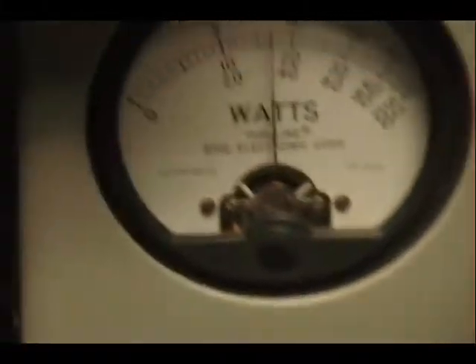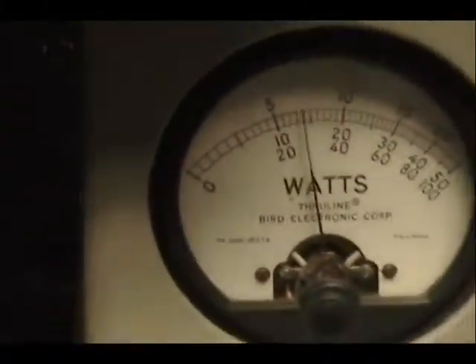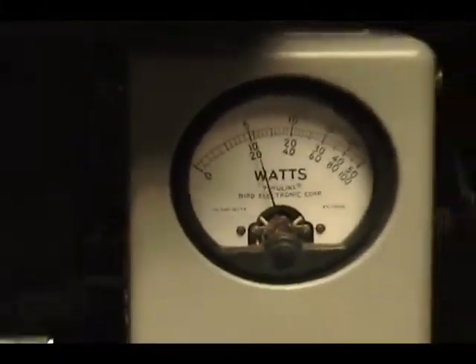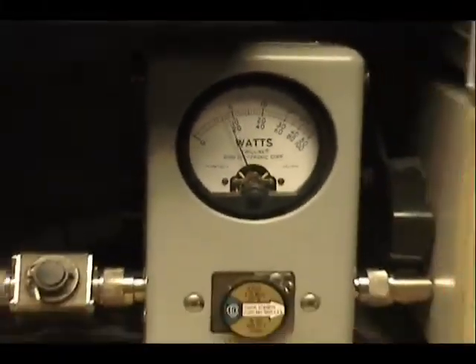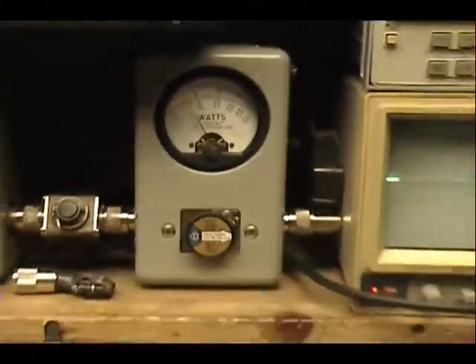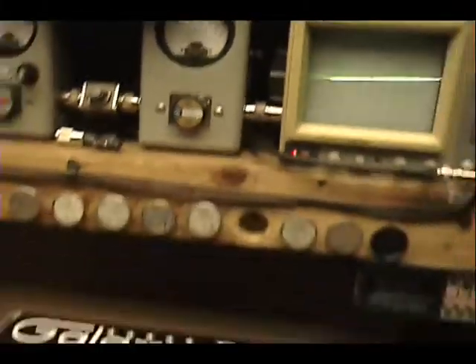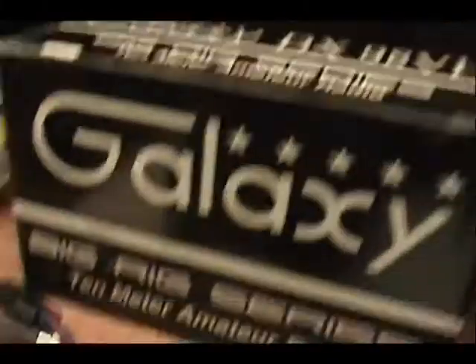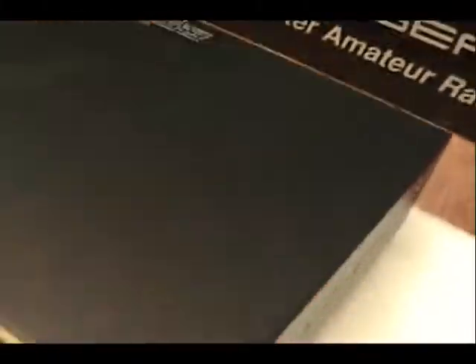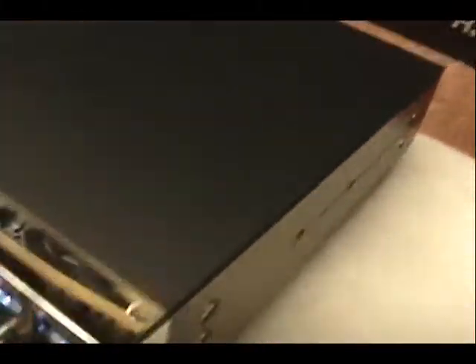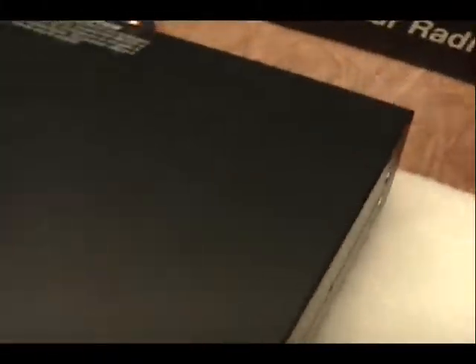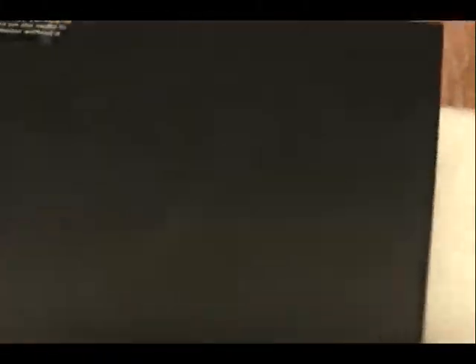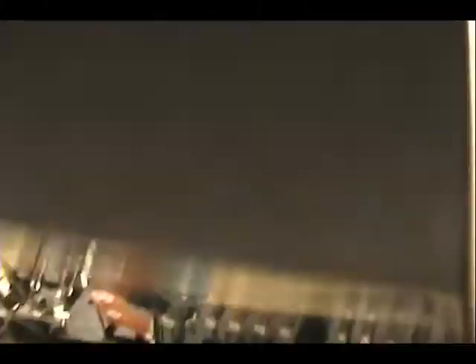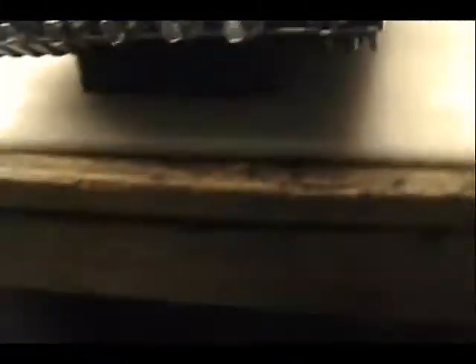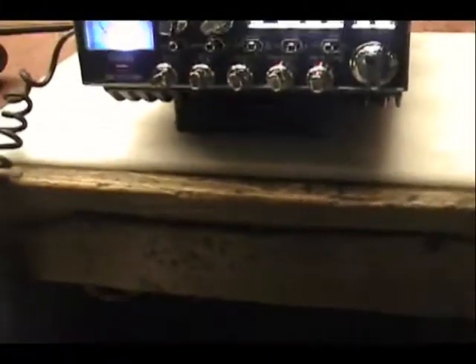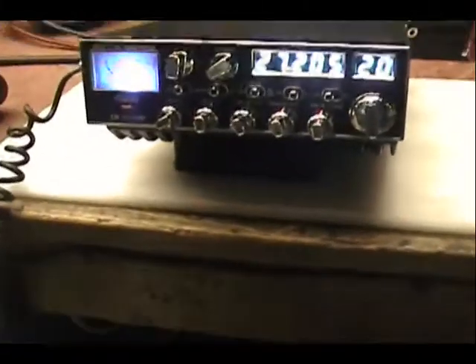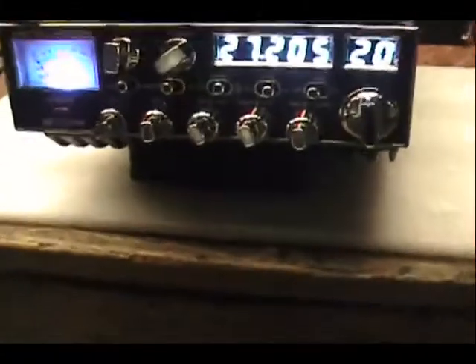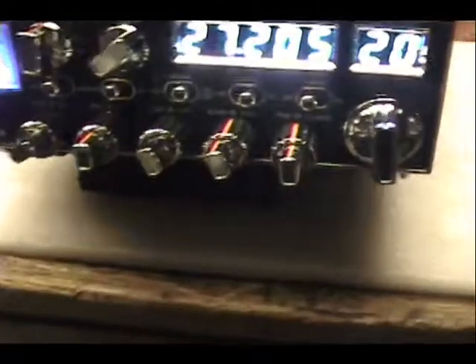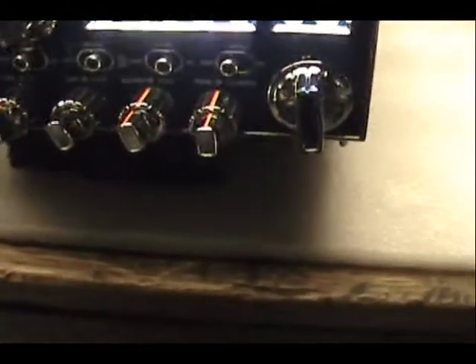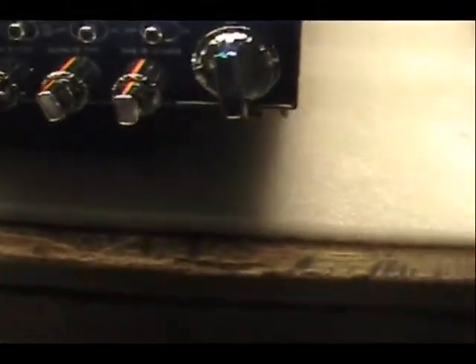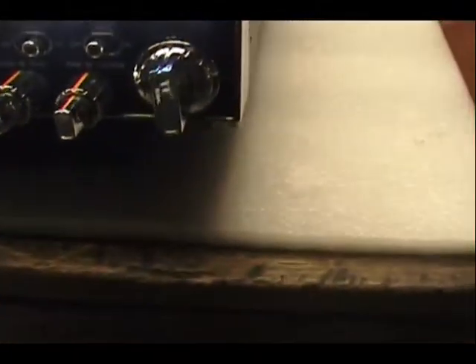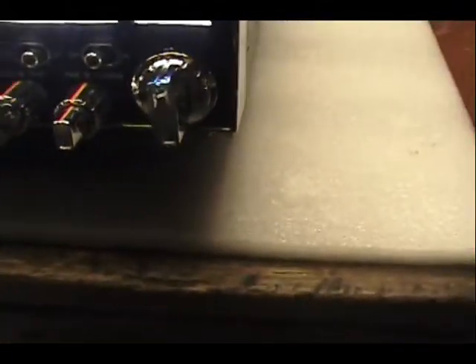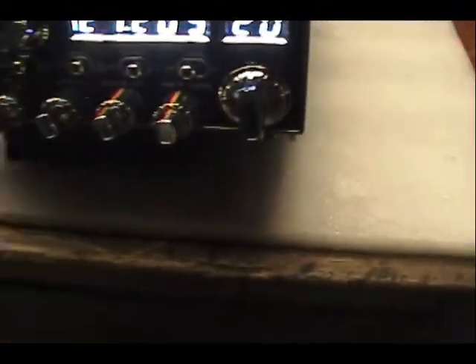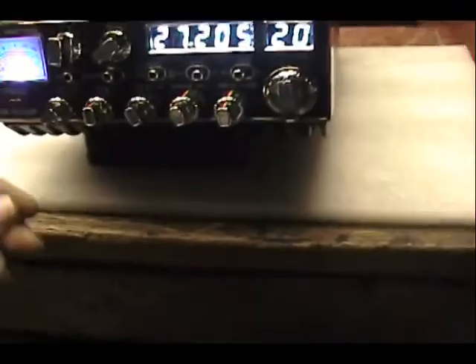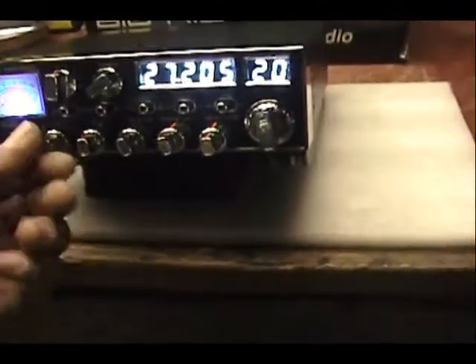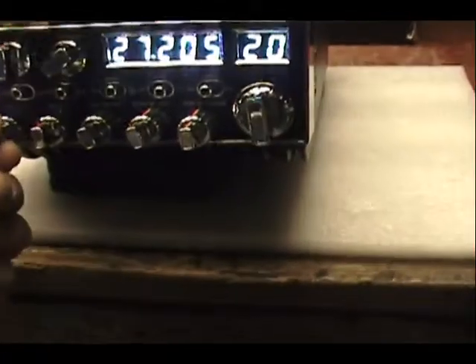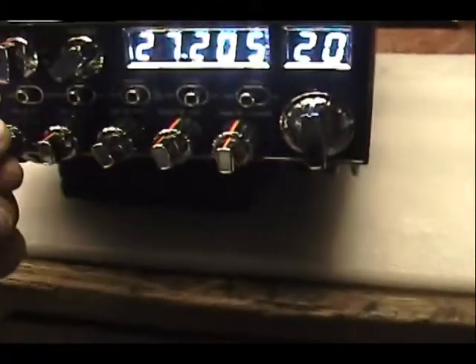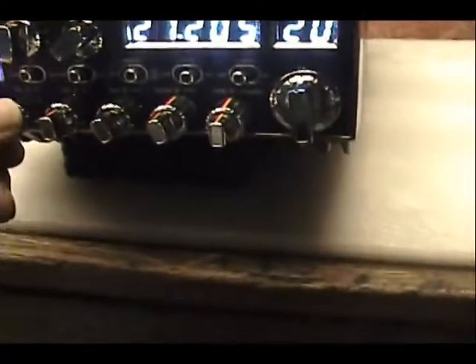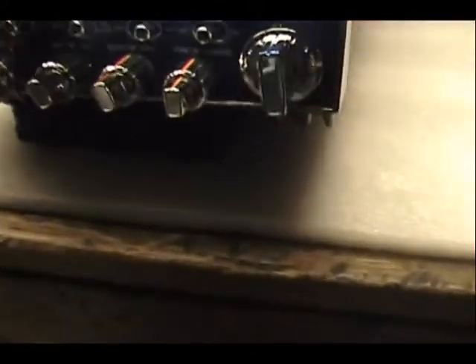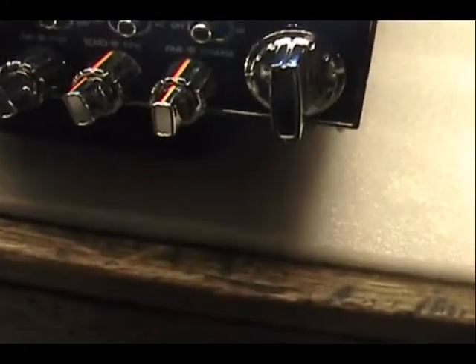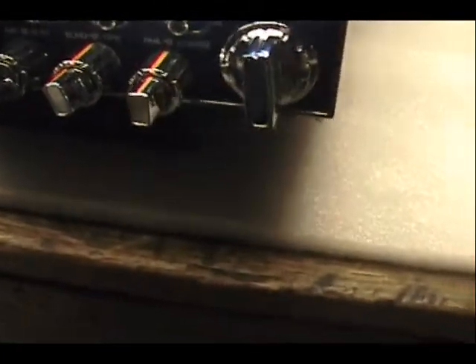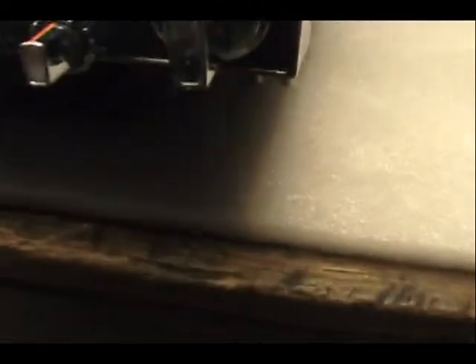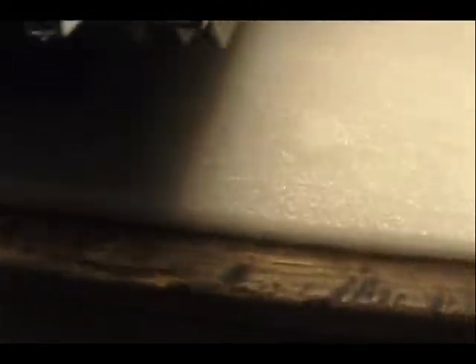So we got about 250 peak power in AM, about 200 on sideband. I purposely limit that down like that. And let's put it on without a tone.